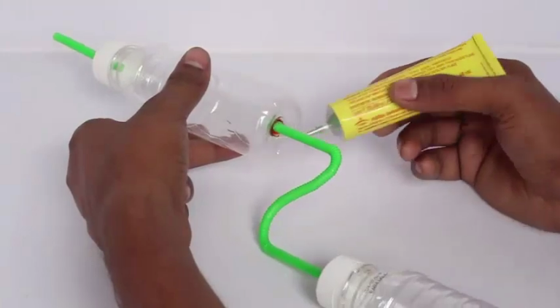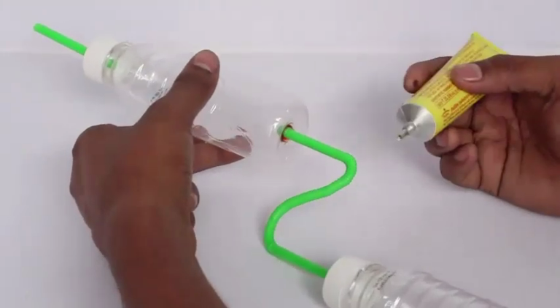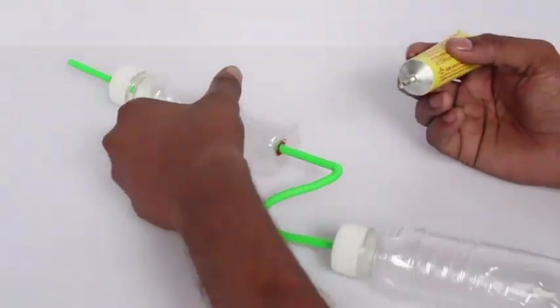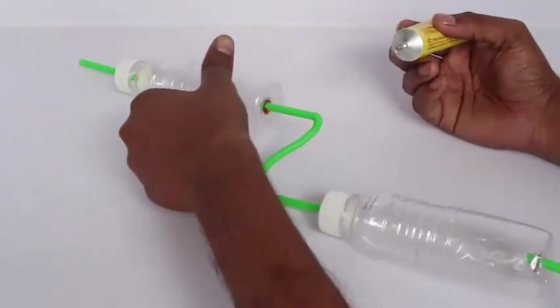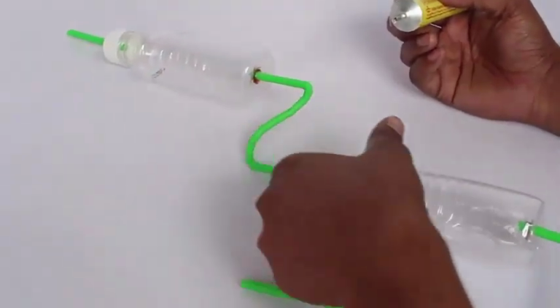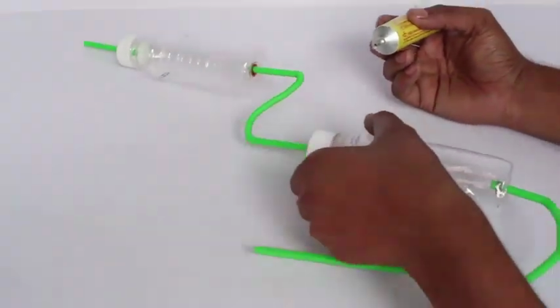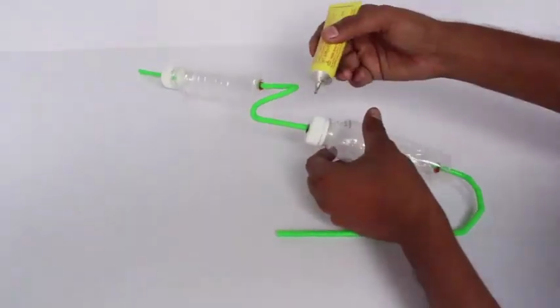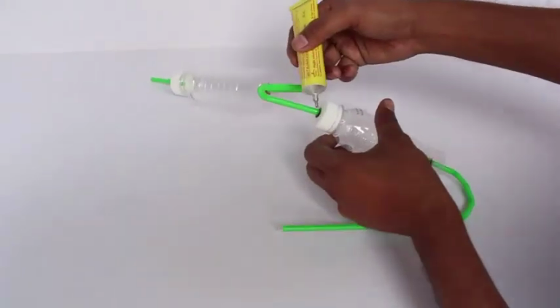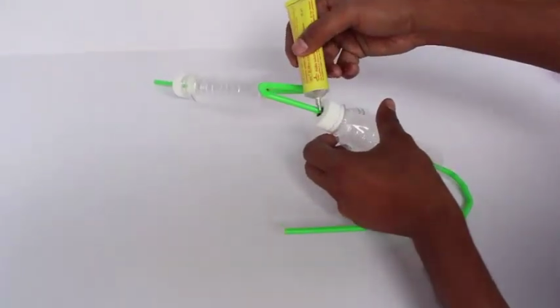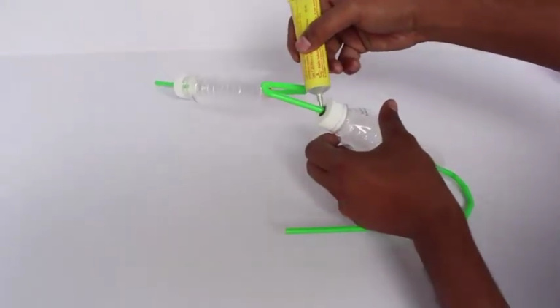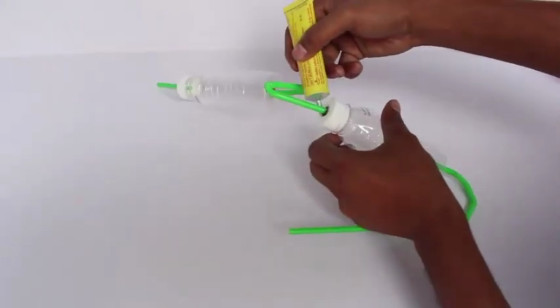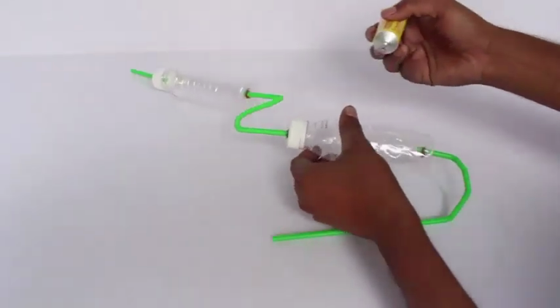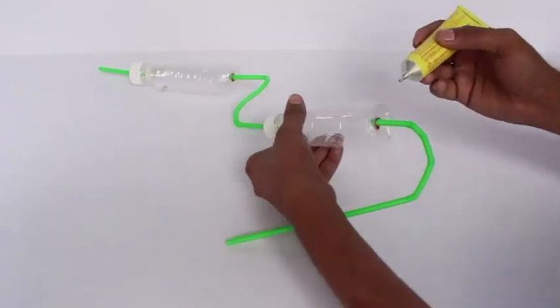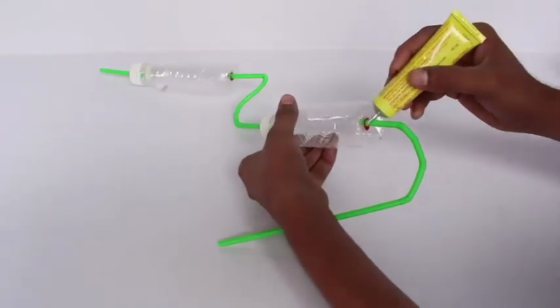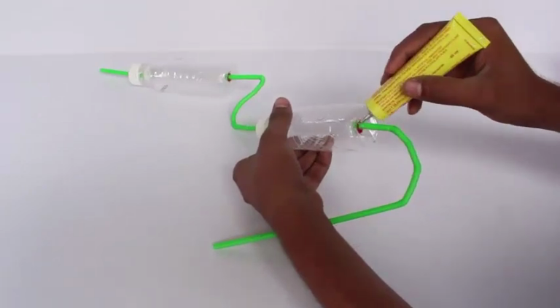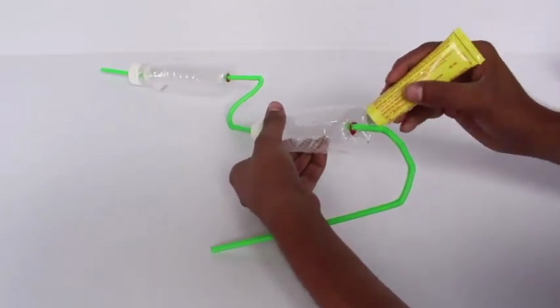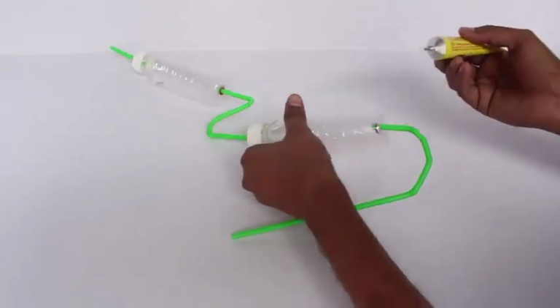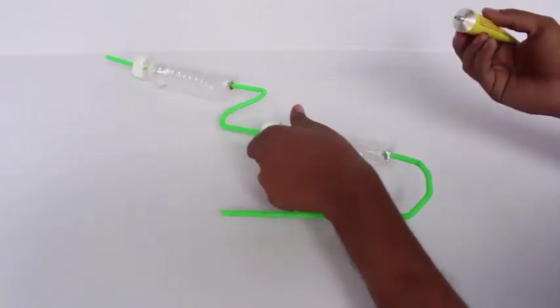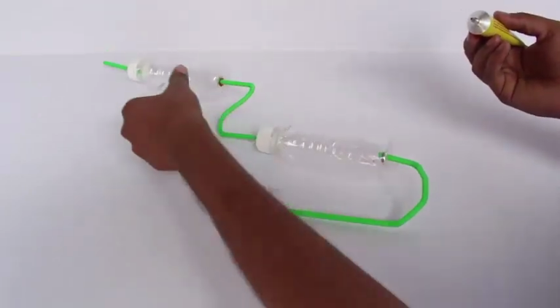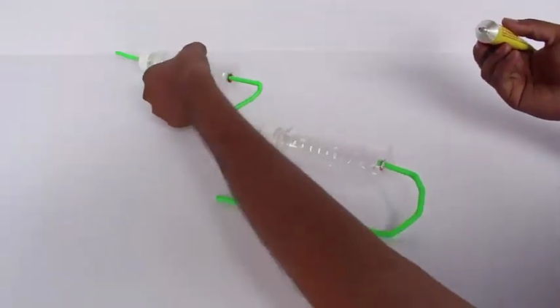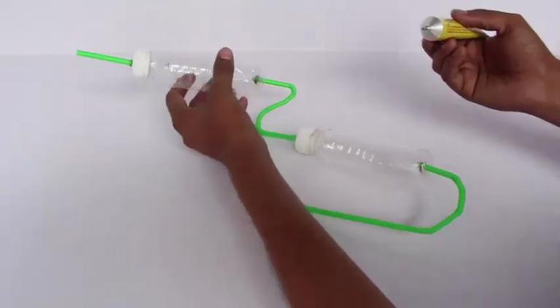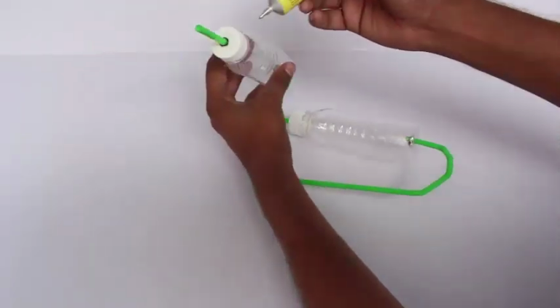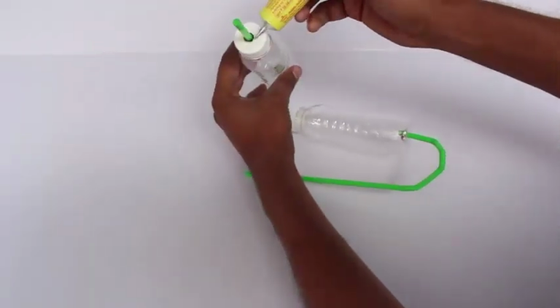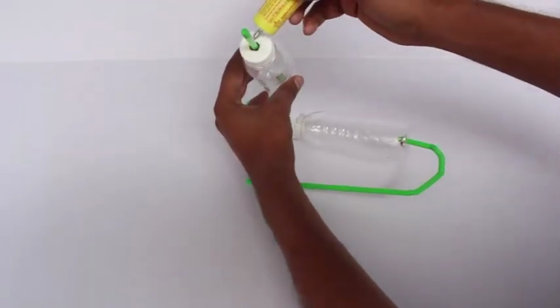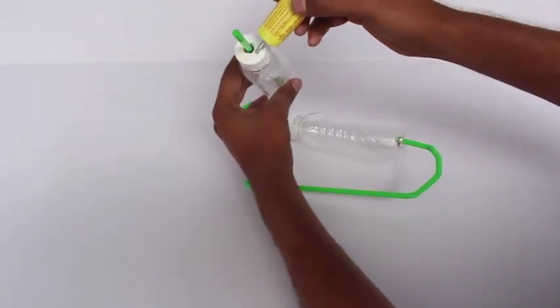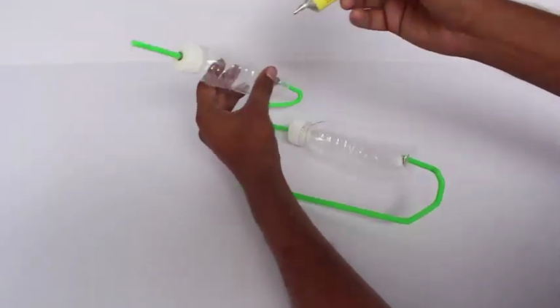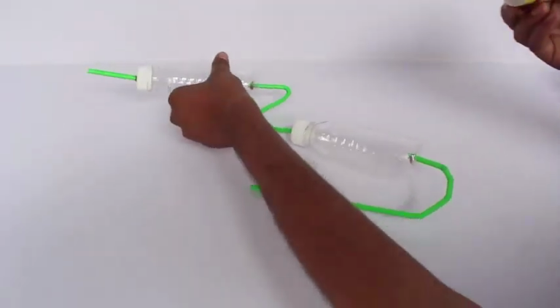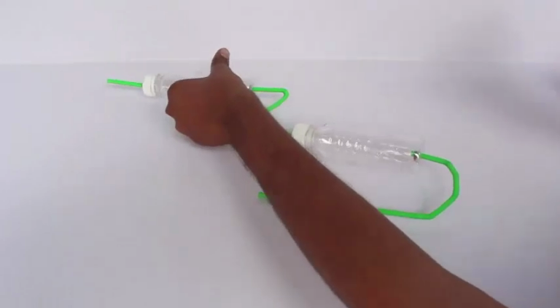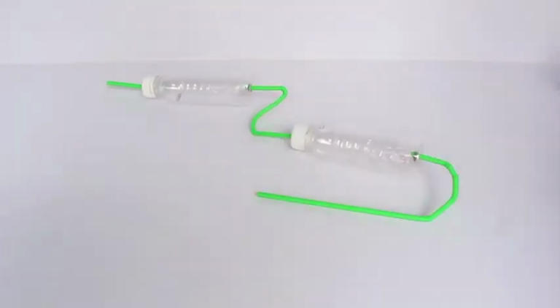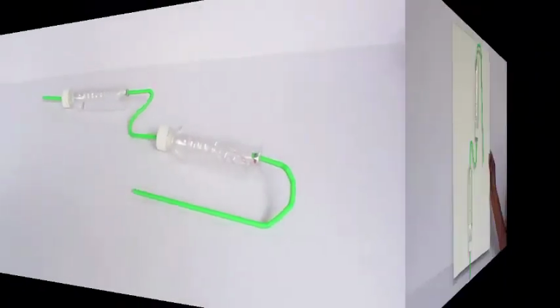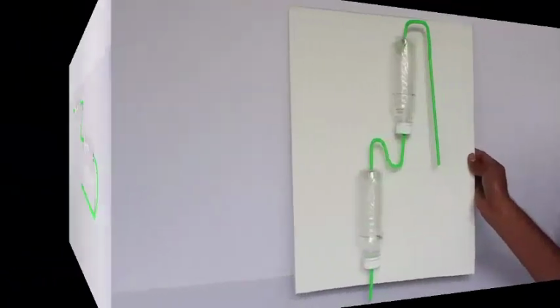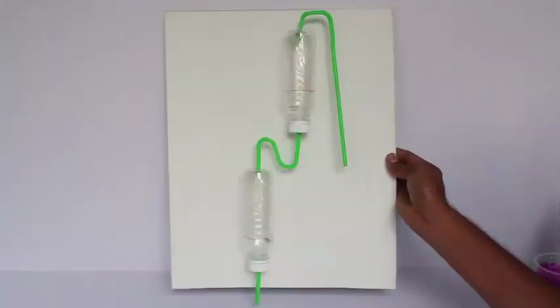Now all the joints of the bottles and the straws should be sealed with rubber glue so that there is no leakage. This is very important for this experiment.